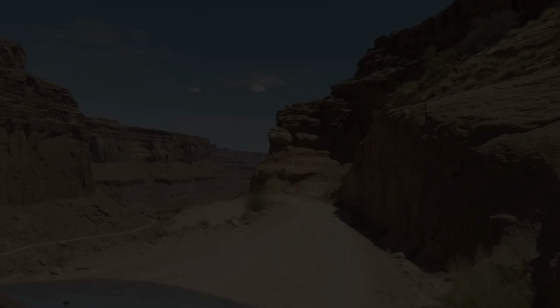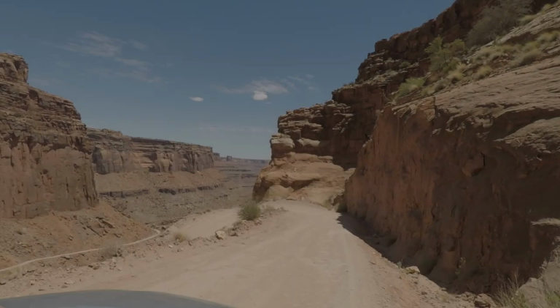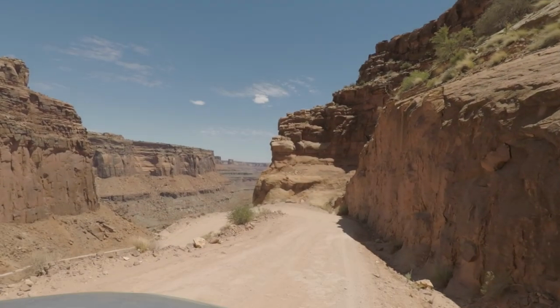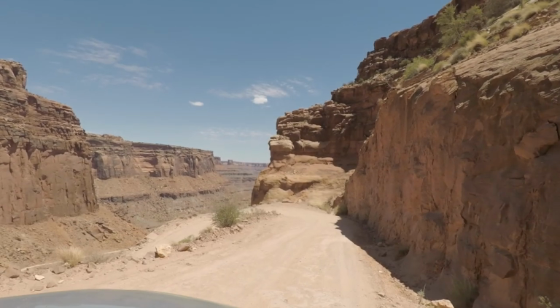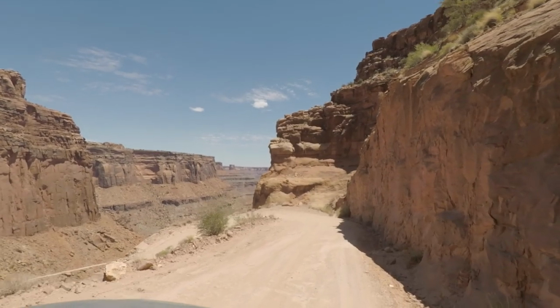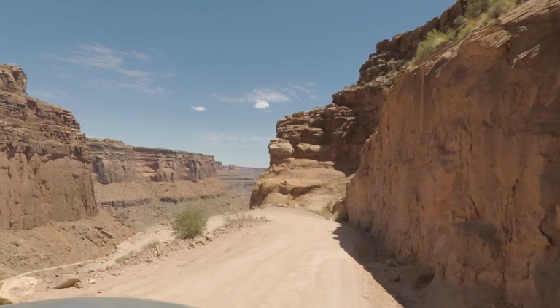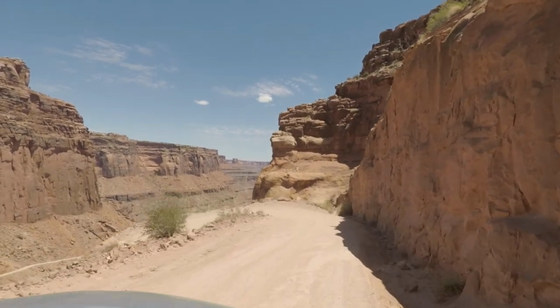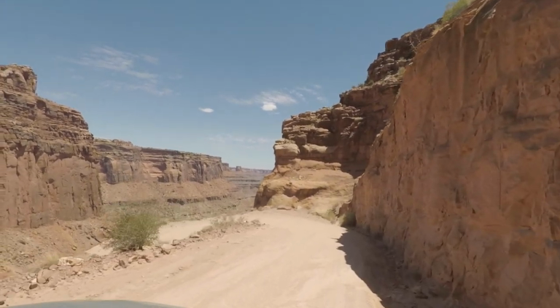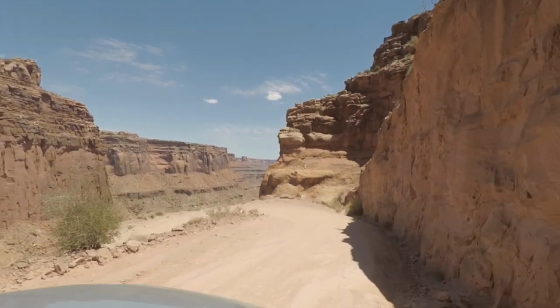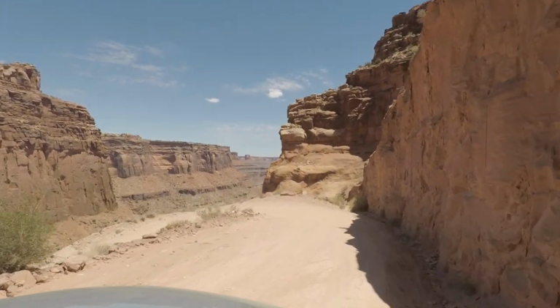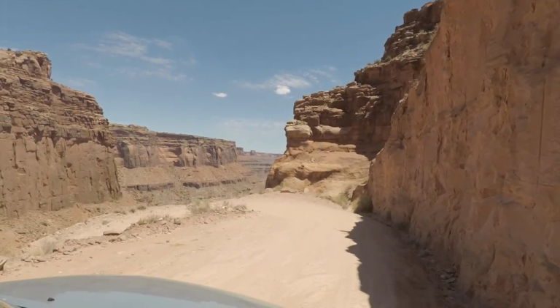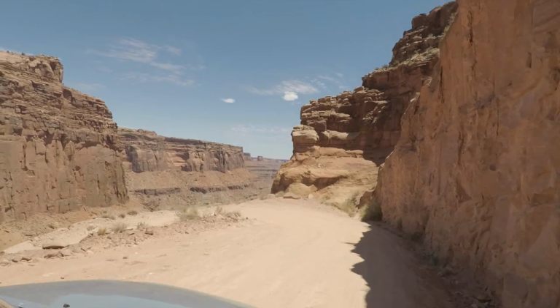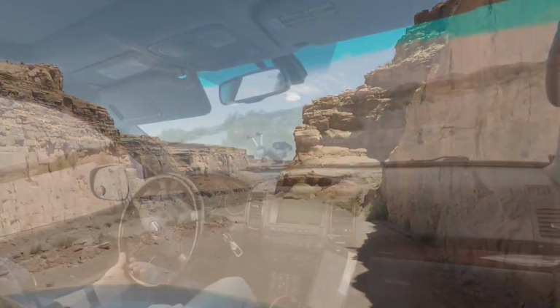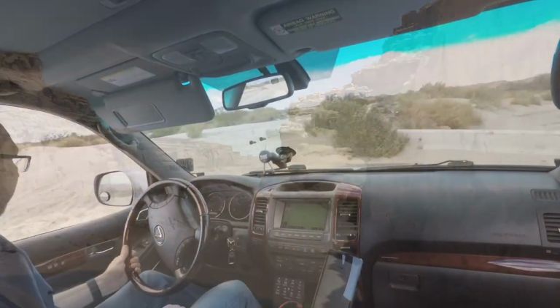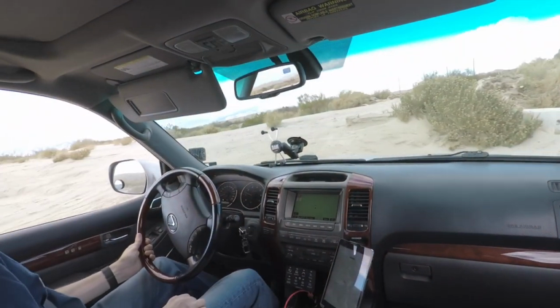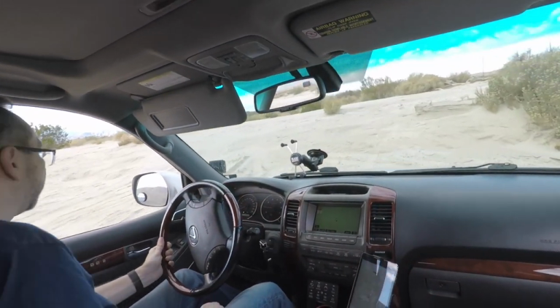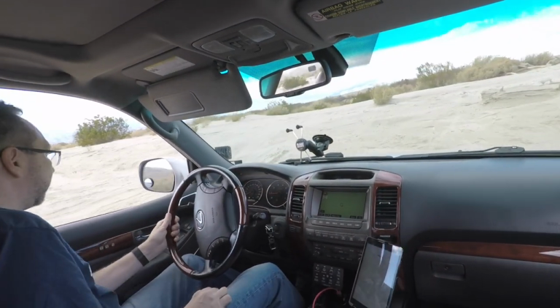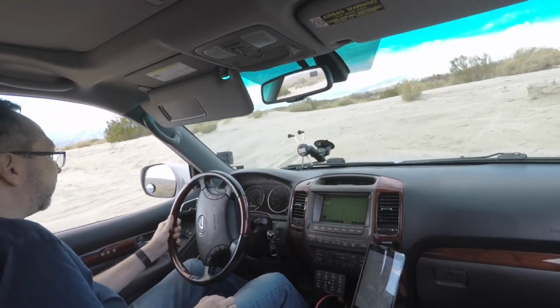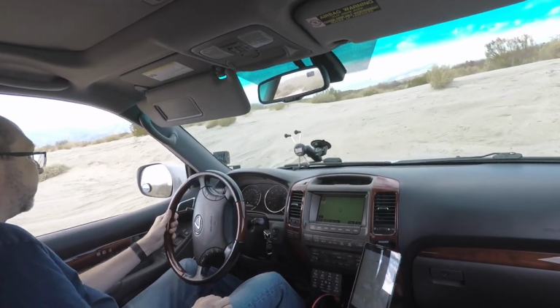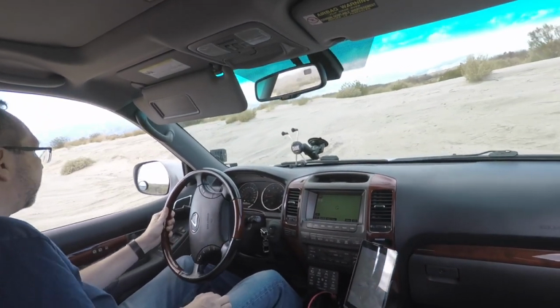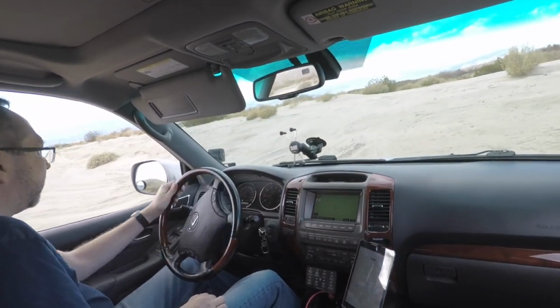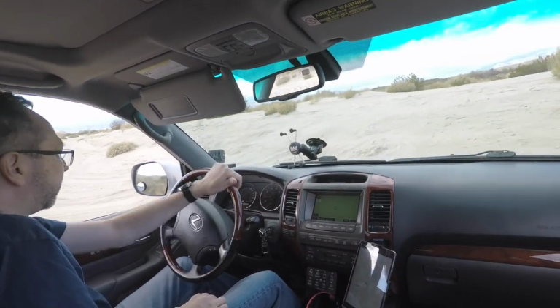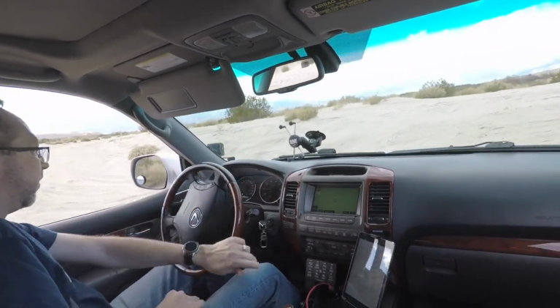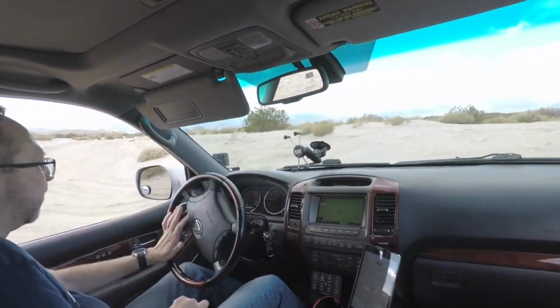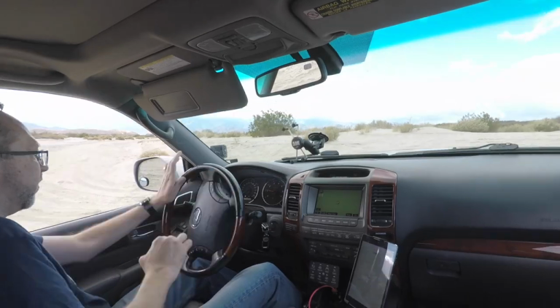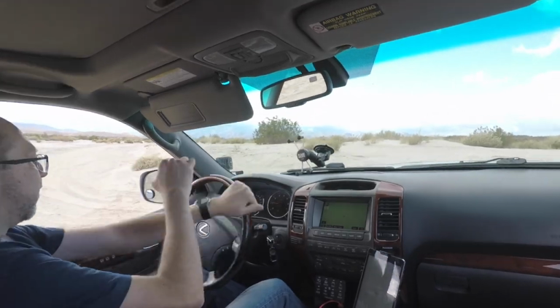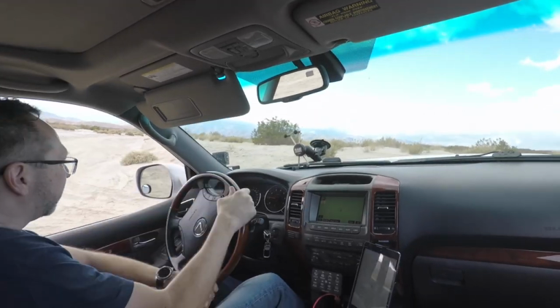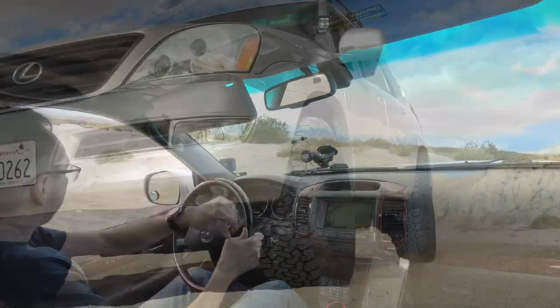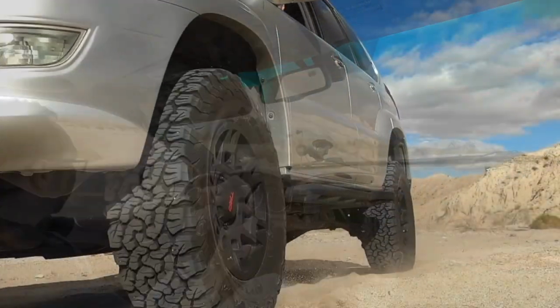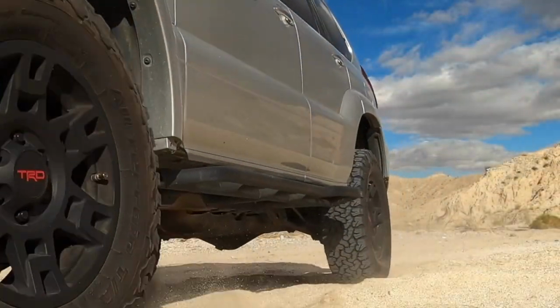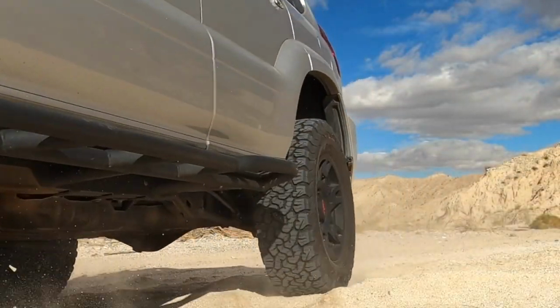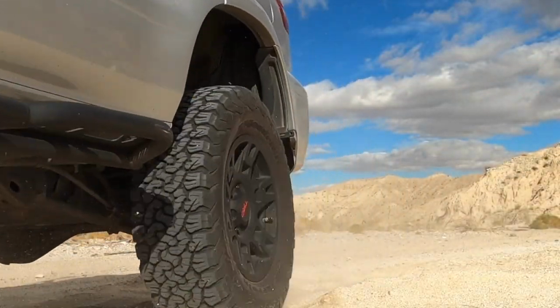In the beginning, wheeling with the stock airbags was fine. There wasn't anything I was asking my GX to do that it was not able to do. I had no problems. And I was able to fool my airbags into a two-inch lift in the rear. Life was good.